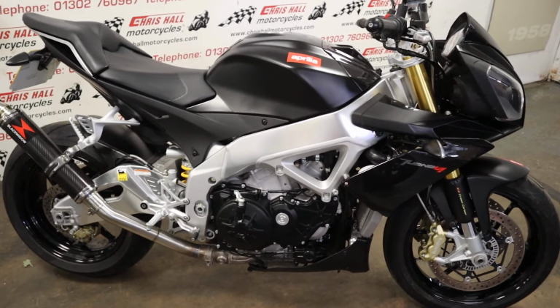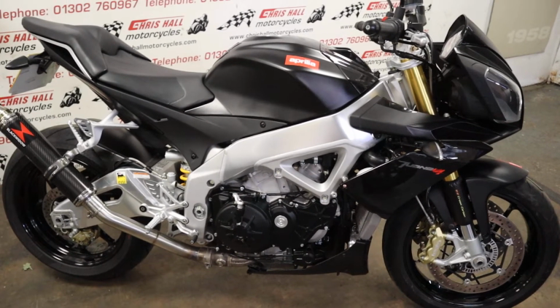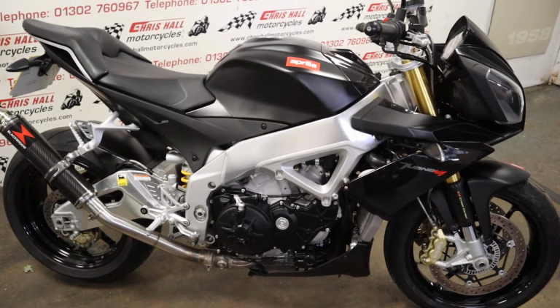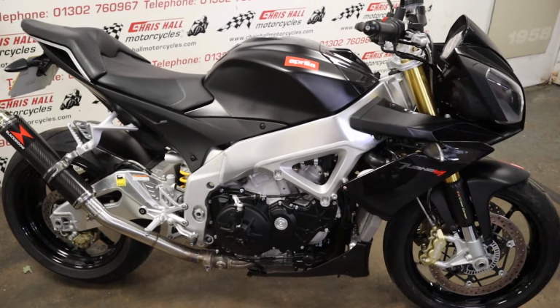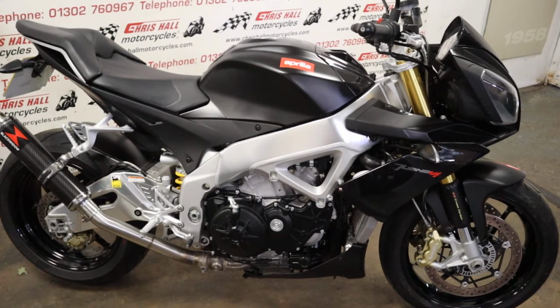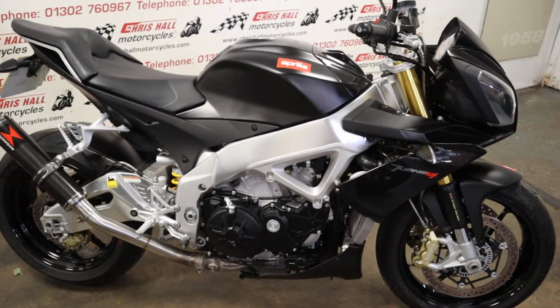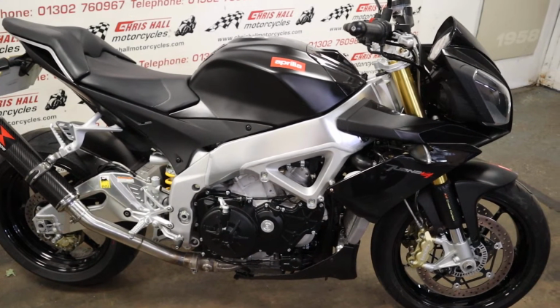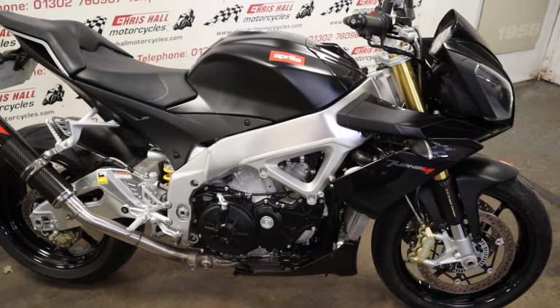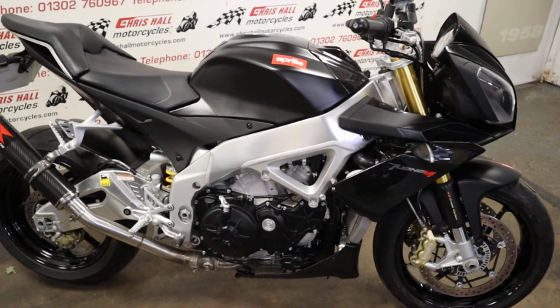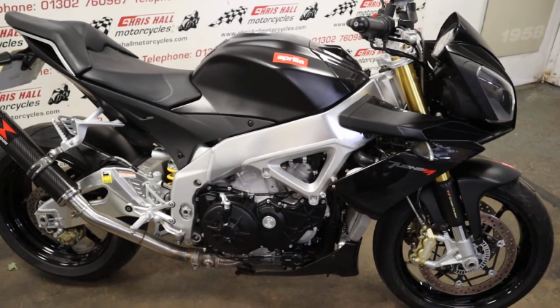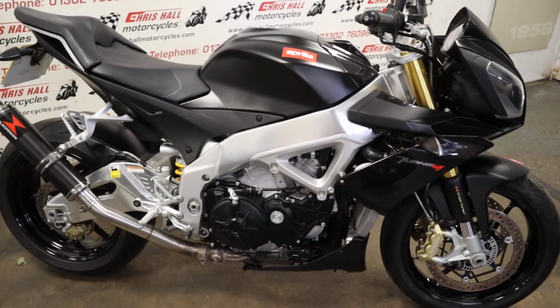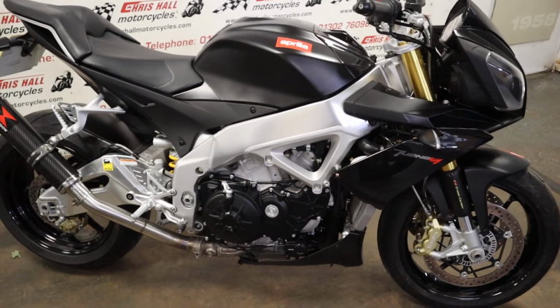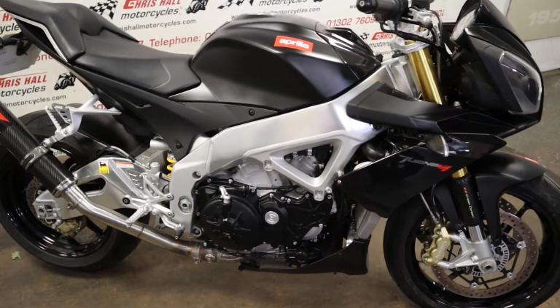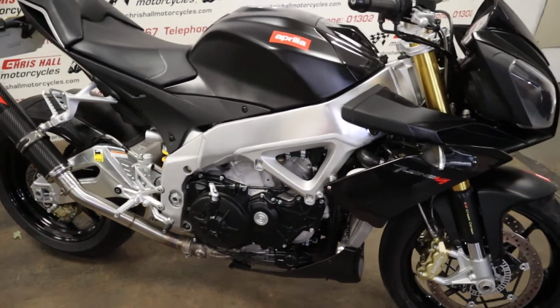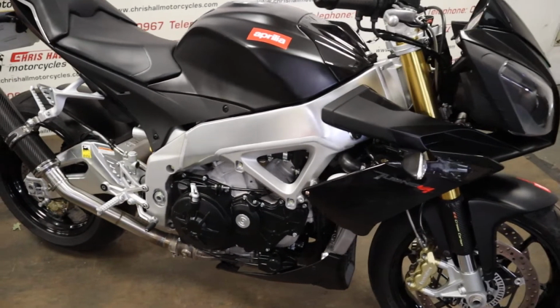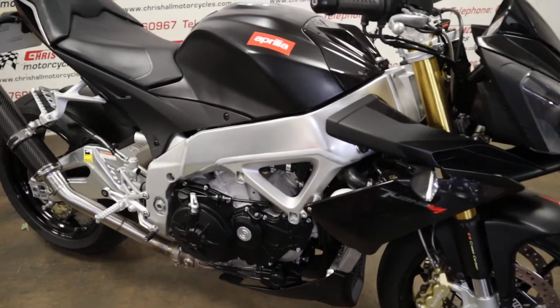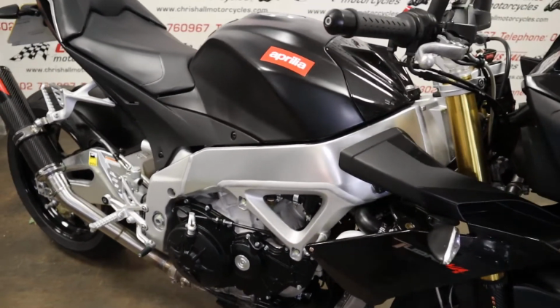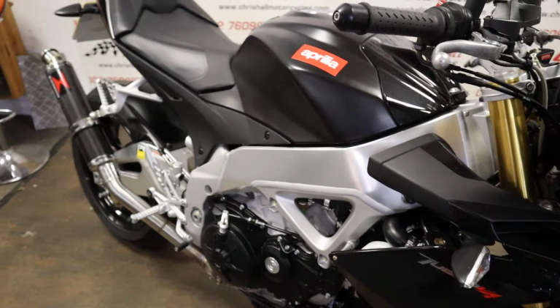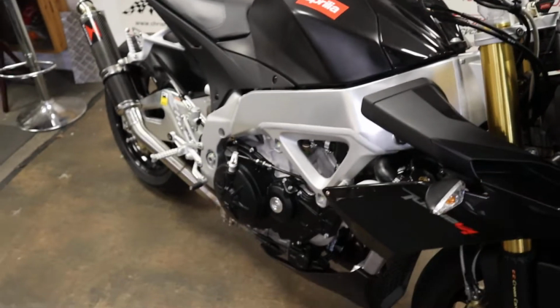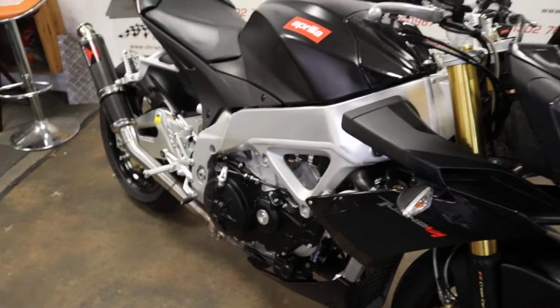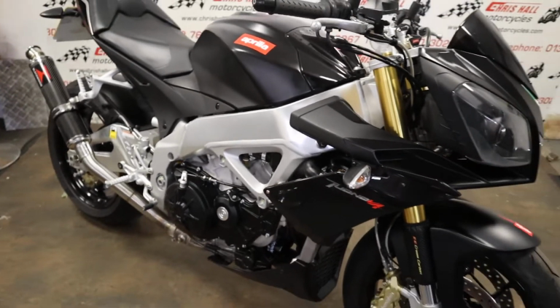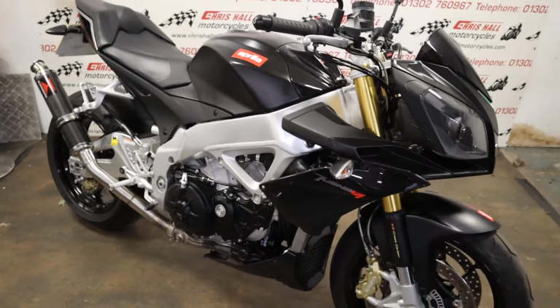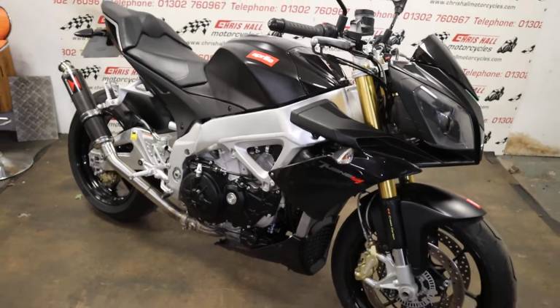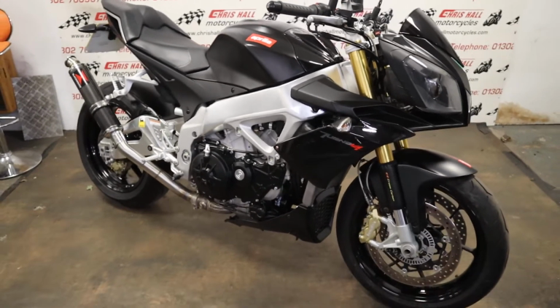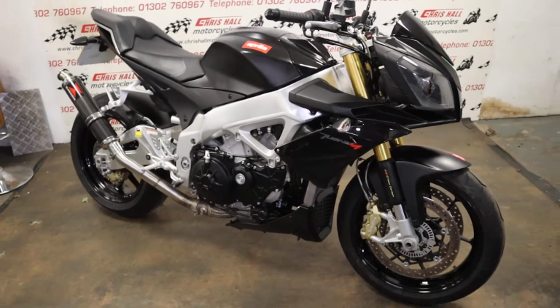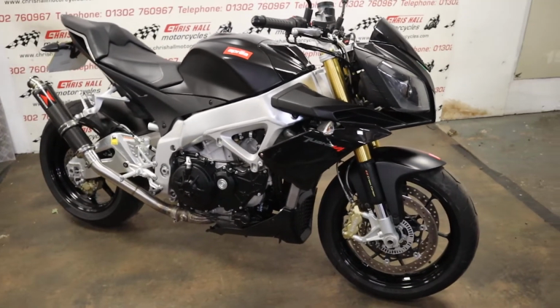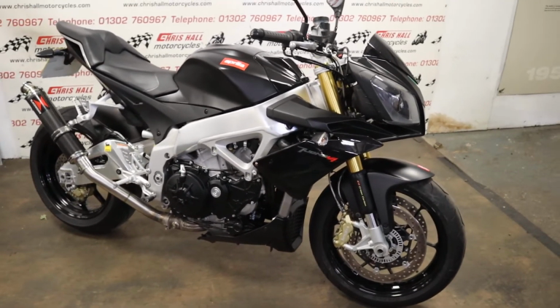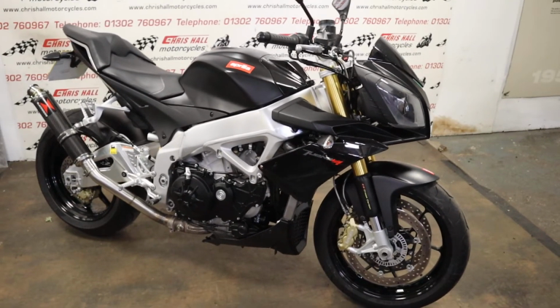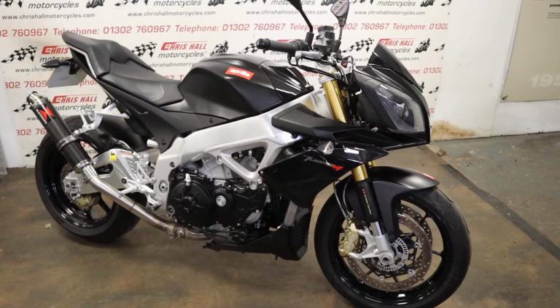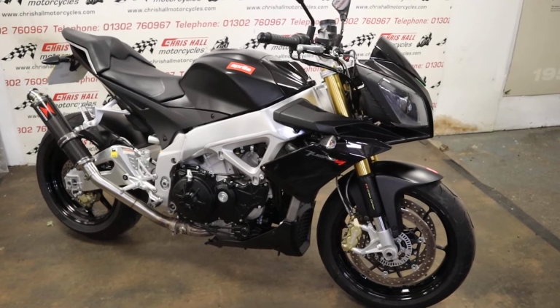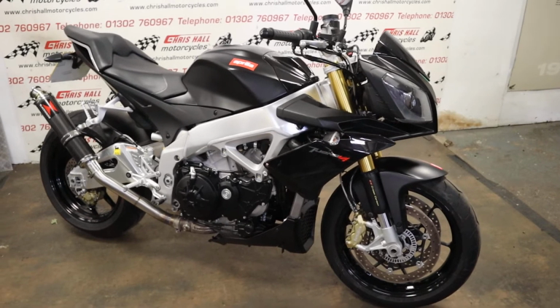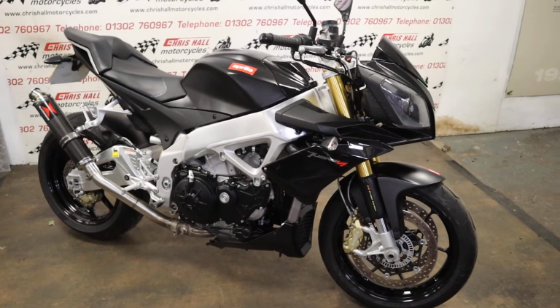This is the 2013 Aprilia Tuono V4. Bit of an iconic bike now isn't it, the Aprilia Tuono, in all its disguises. Absolutely looks fantastic, sounds fantastic — Italian styling at its finest.